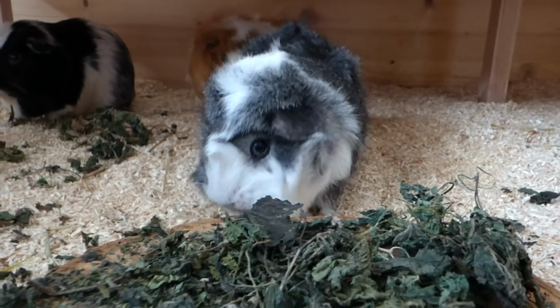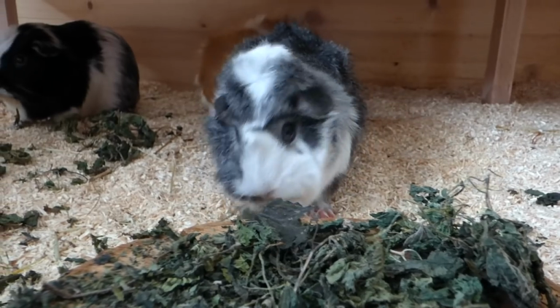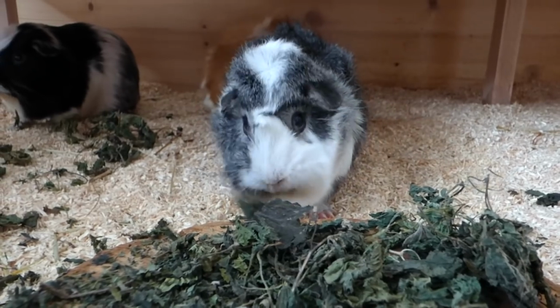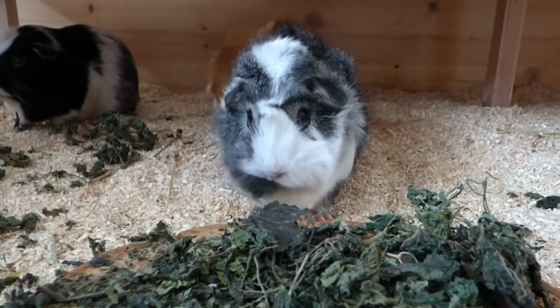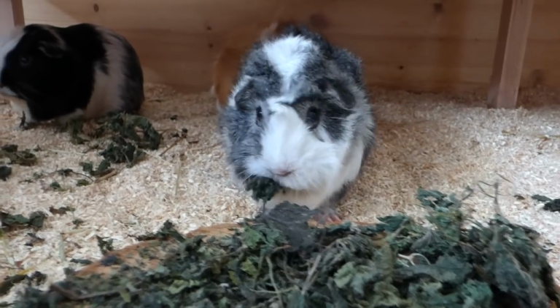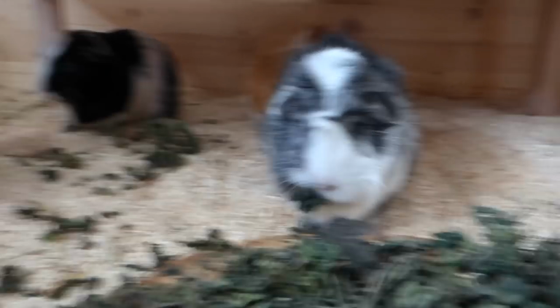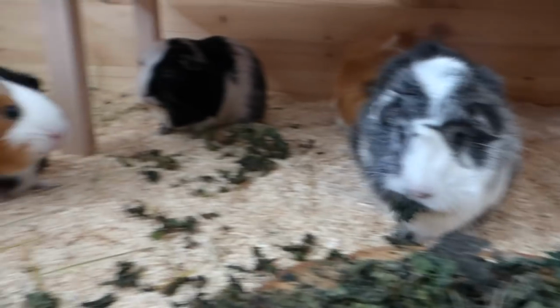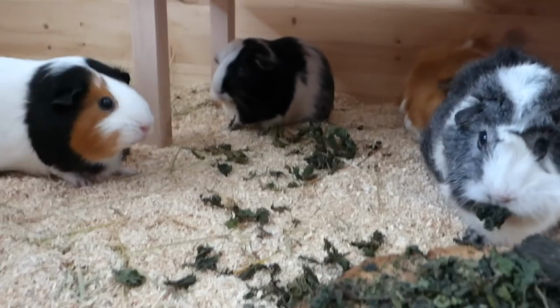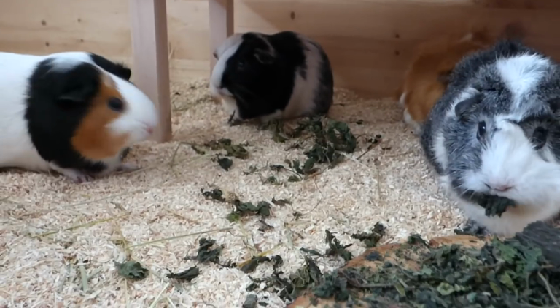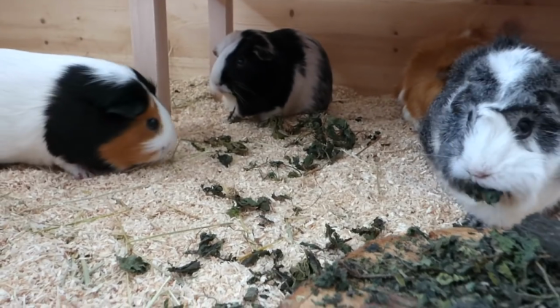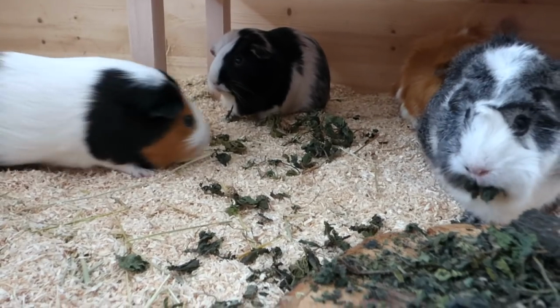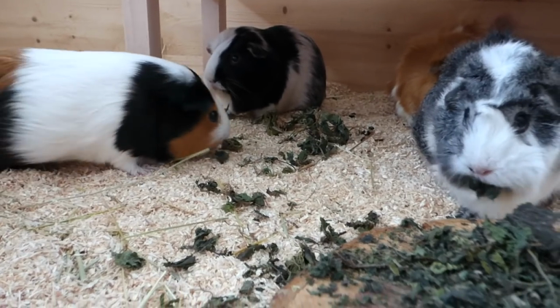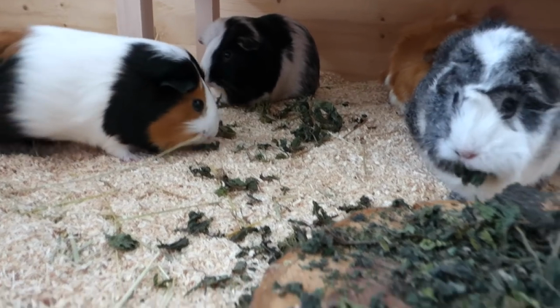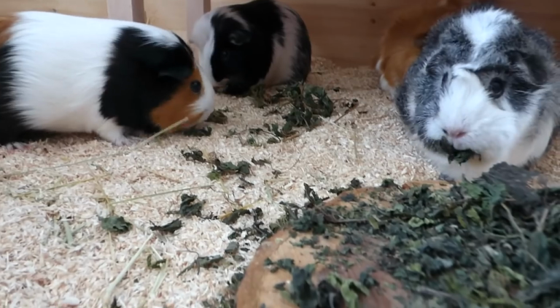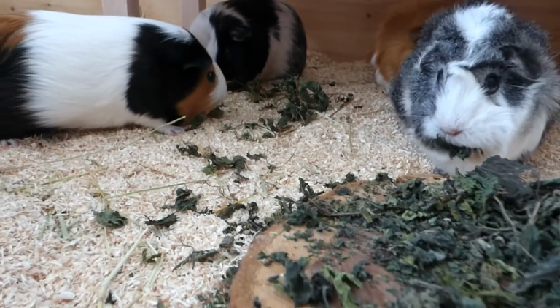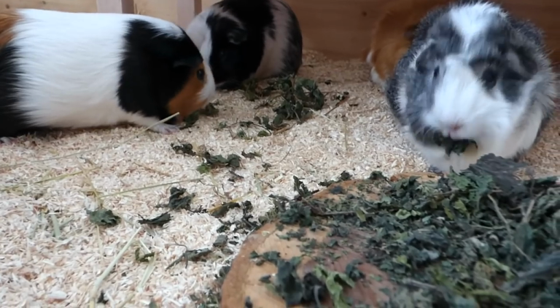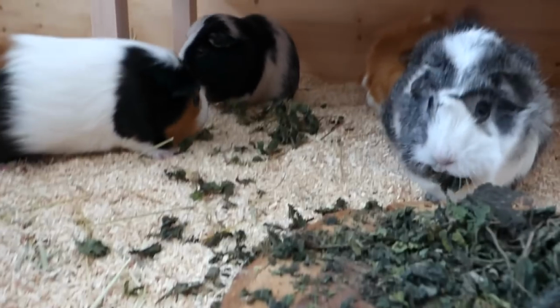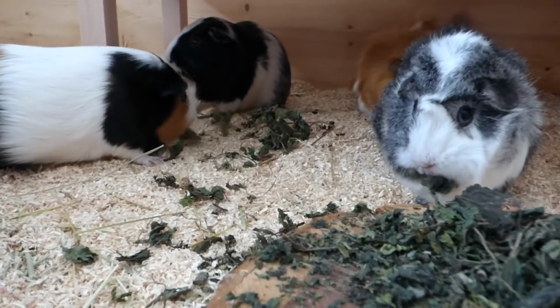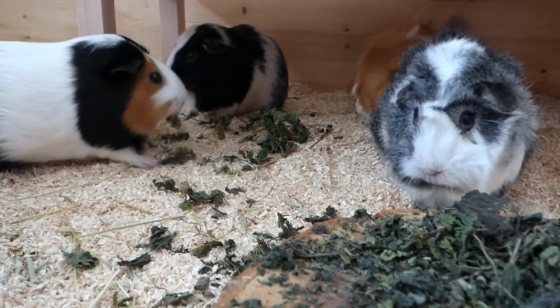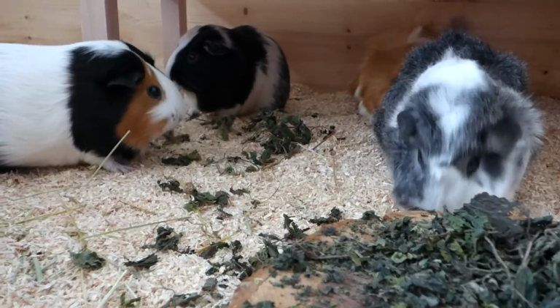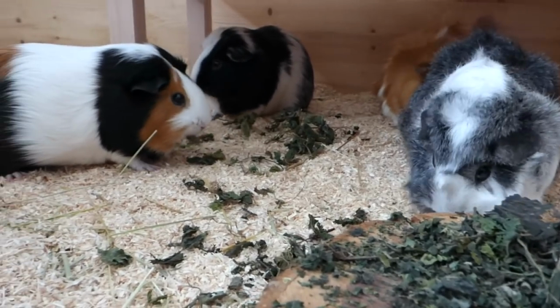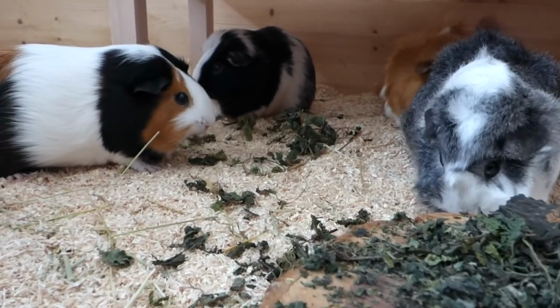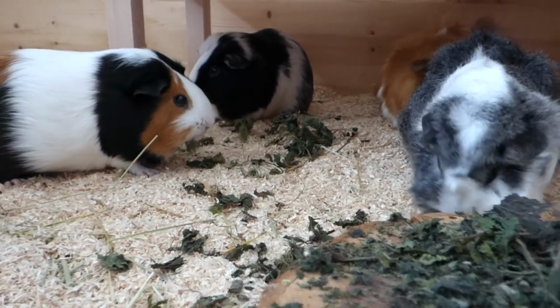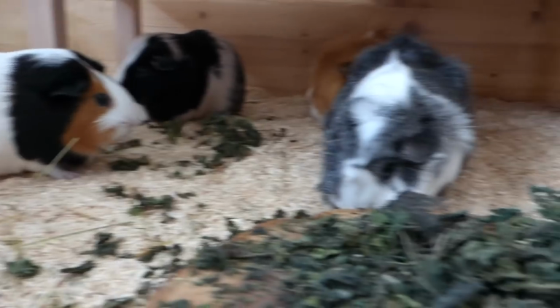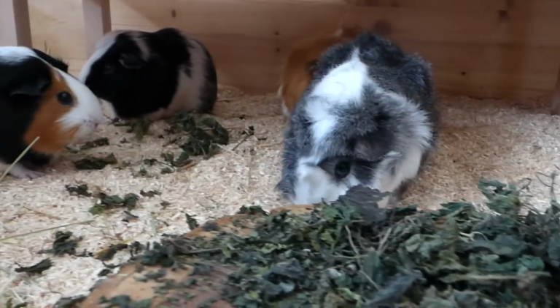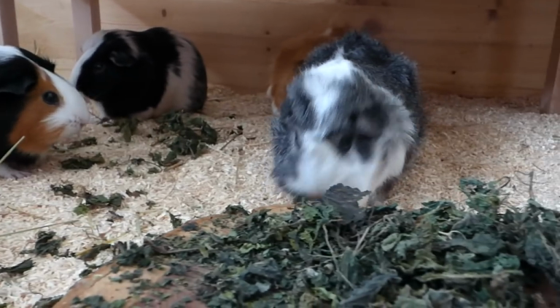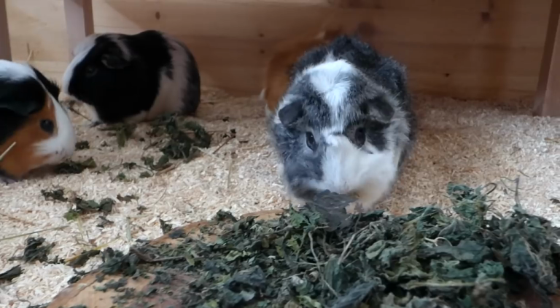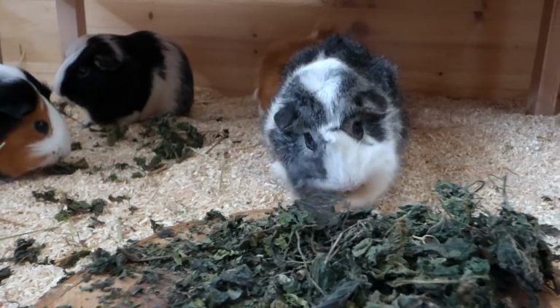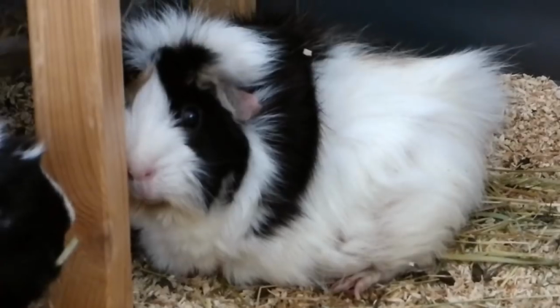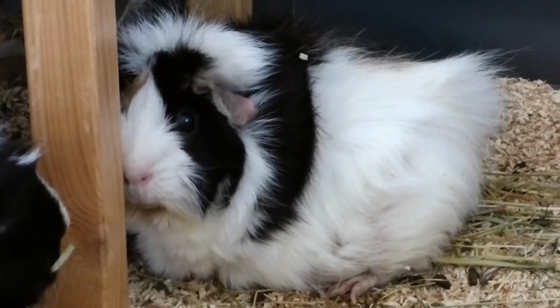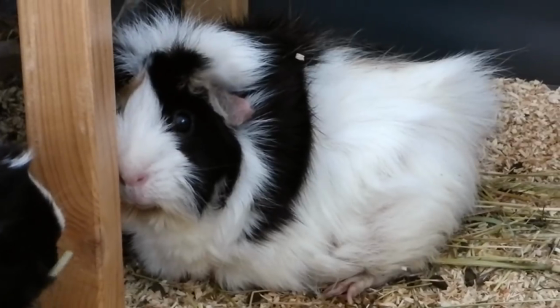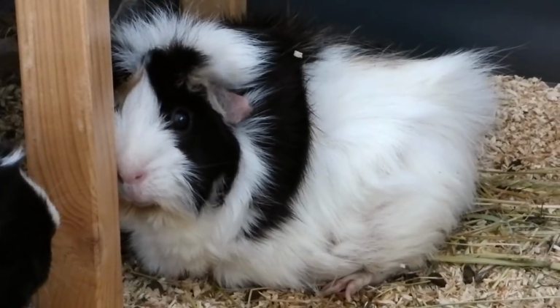Guinea pigs like to see each other, but they don't necessarily like to sleep too close together. Since the space under a level doesn't have any walls, your guinea pigs can also flee in all directions if a more dominant guinea pig chases its herd members away.